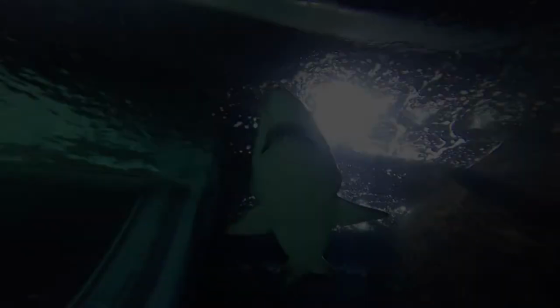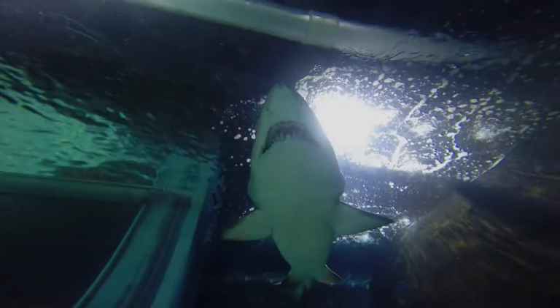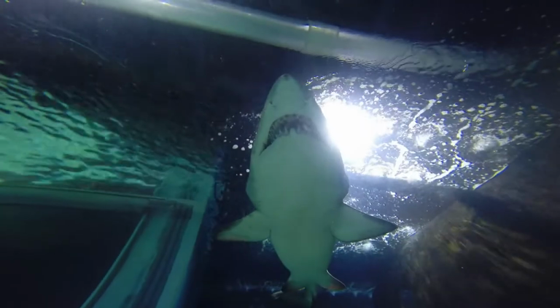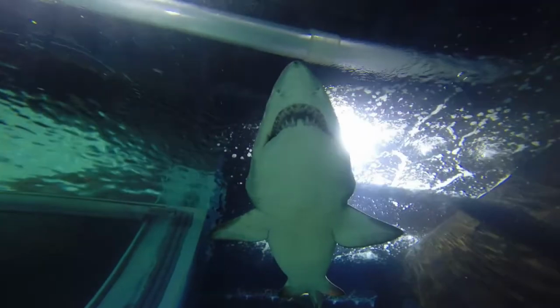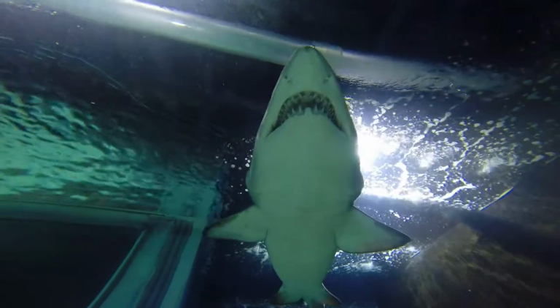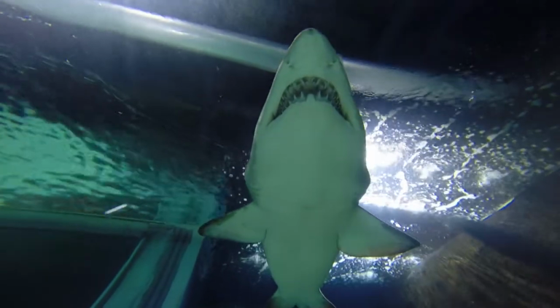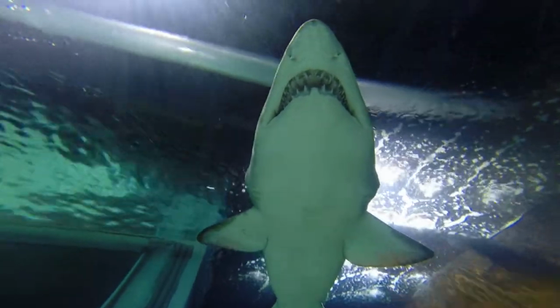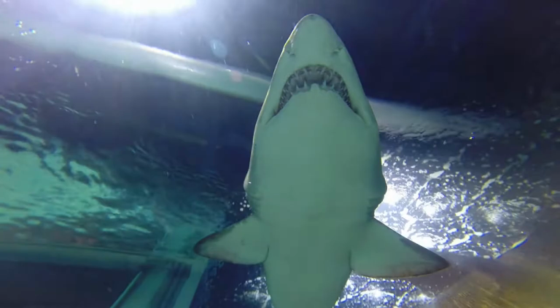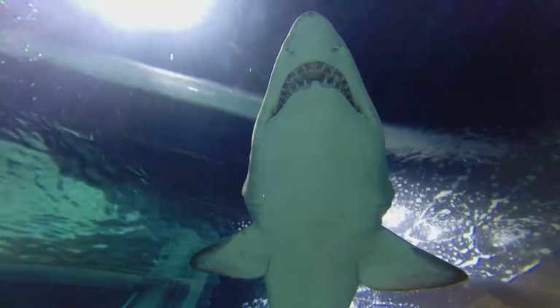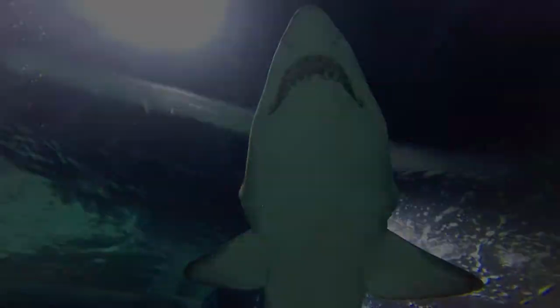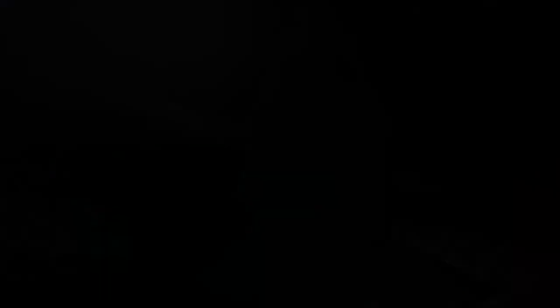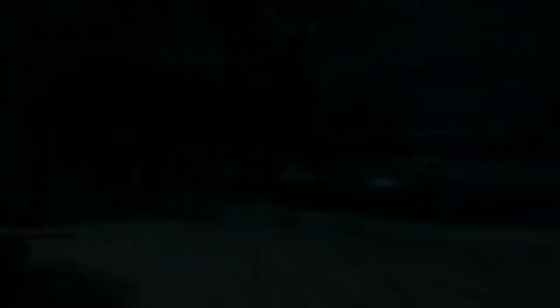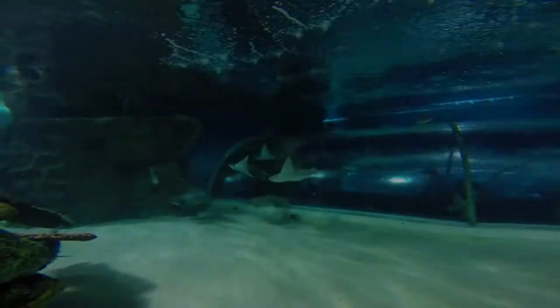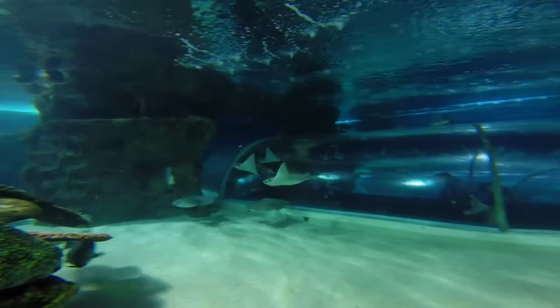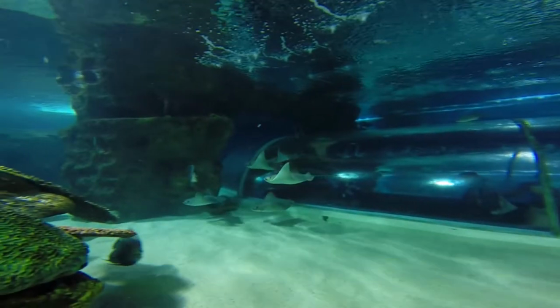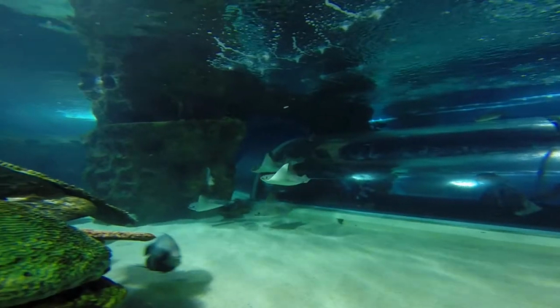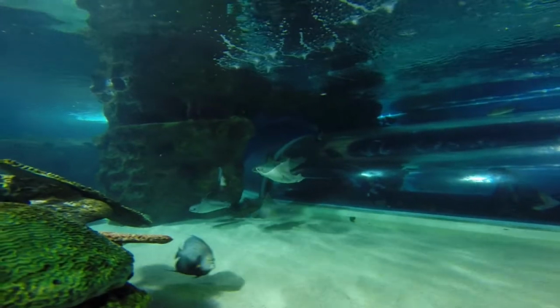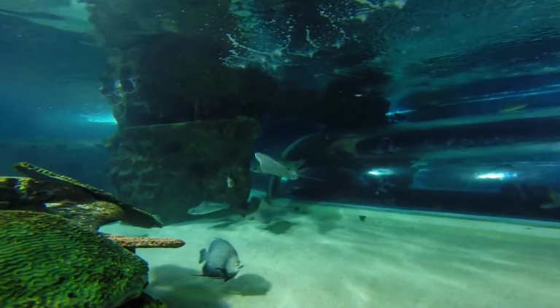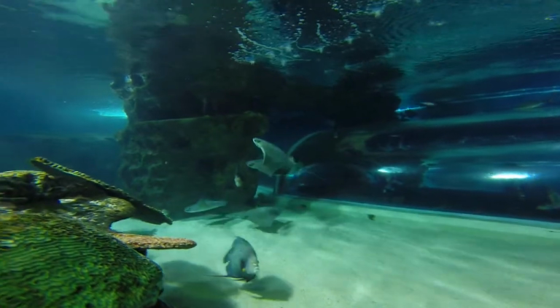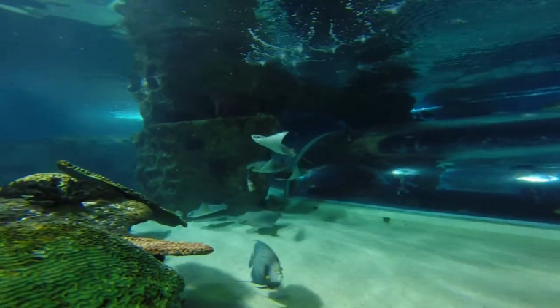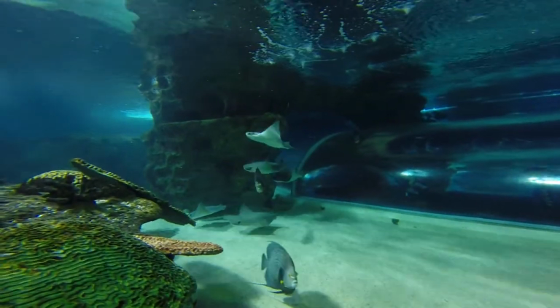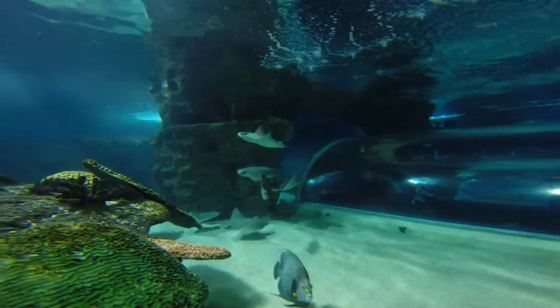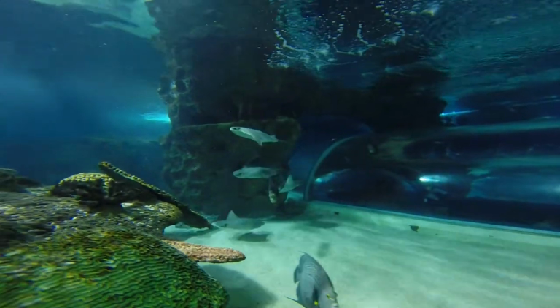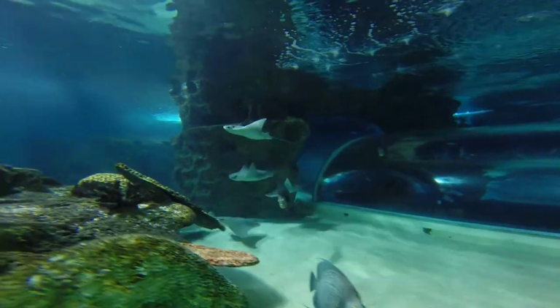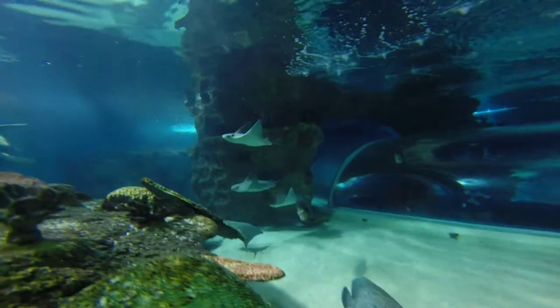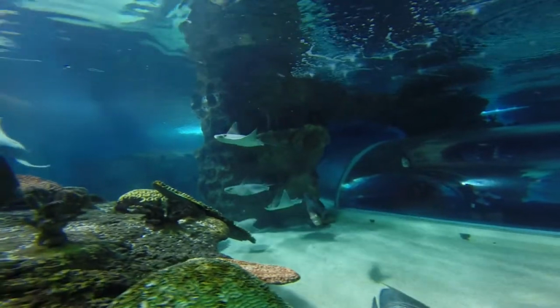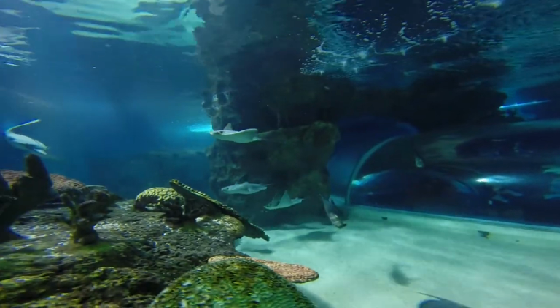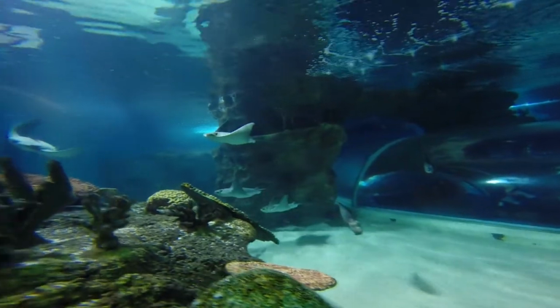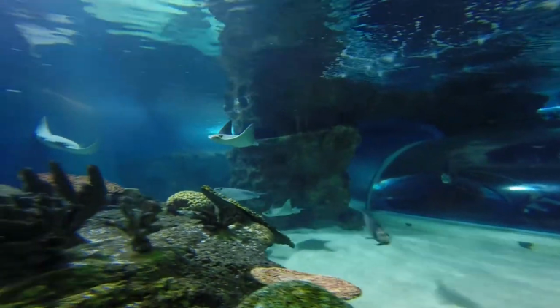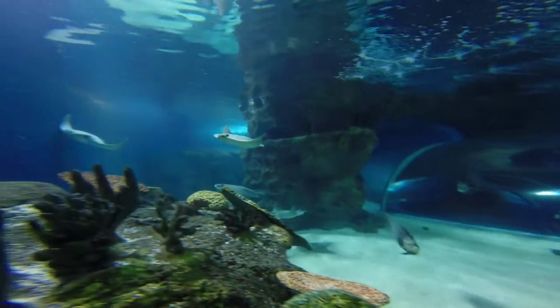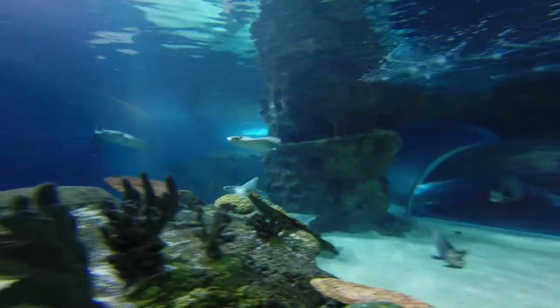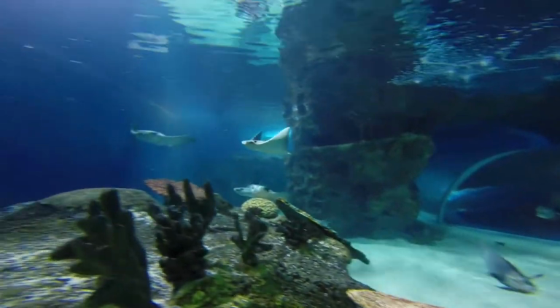They tend to occupy different areas of the water and don't really interact very much. Just like any other fish in the exhibit, we've chosen them to cohabitate well and they're not a food item for the sharks.